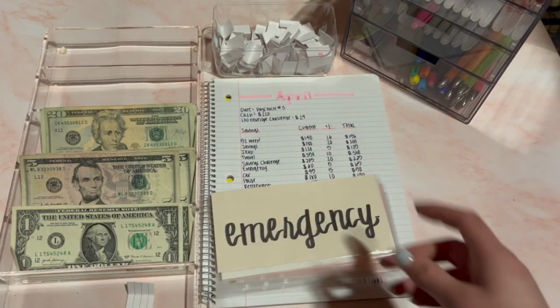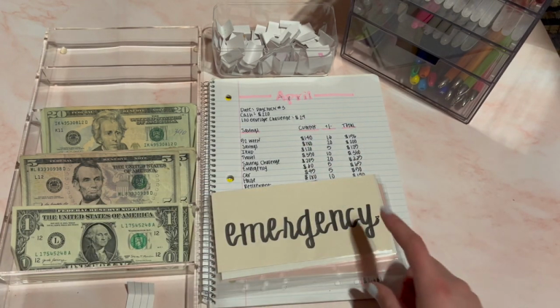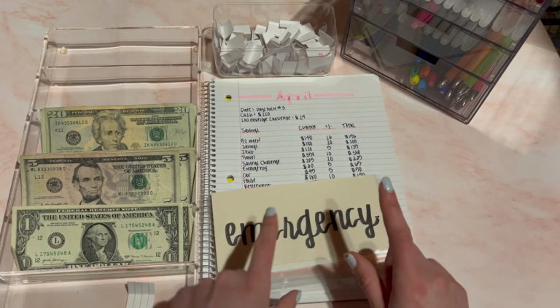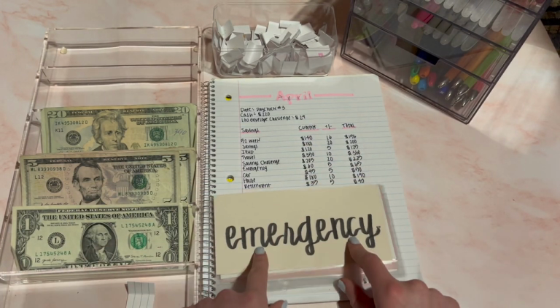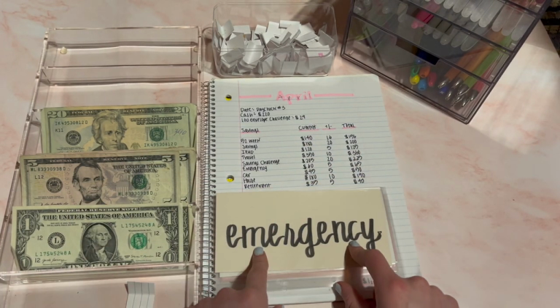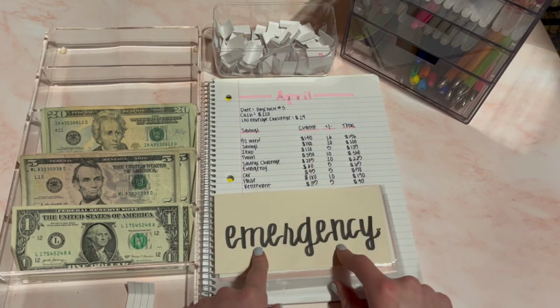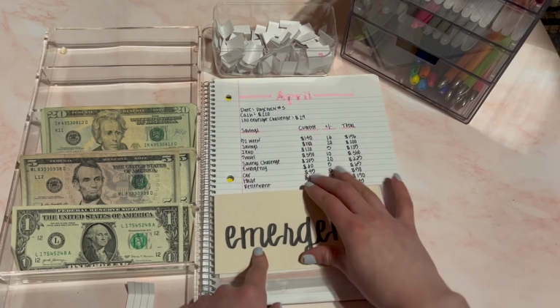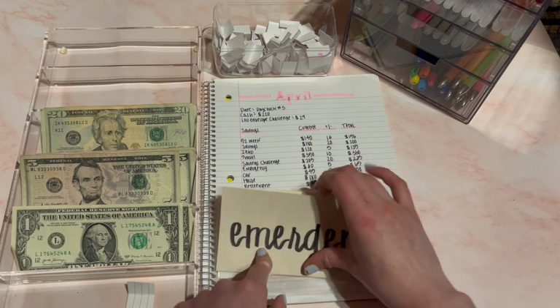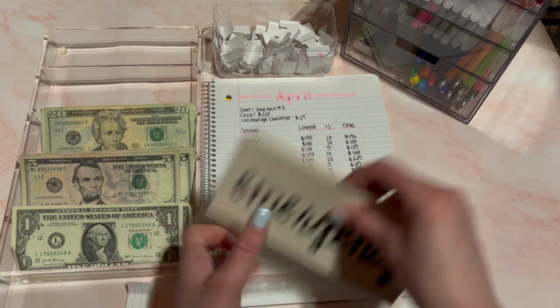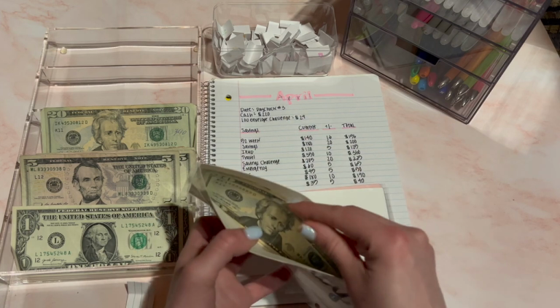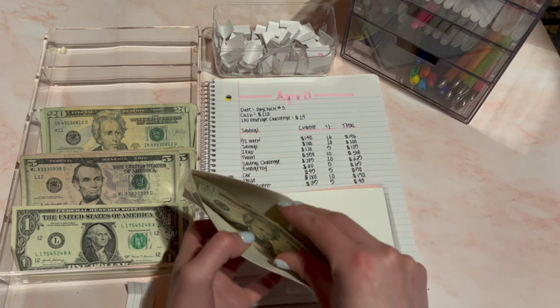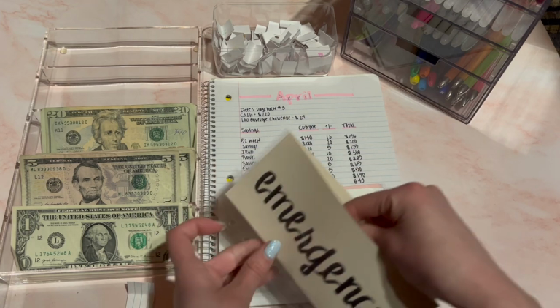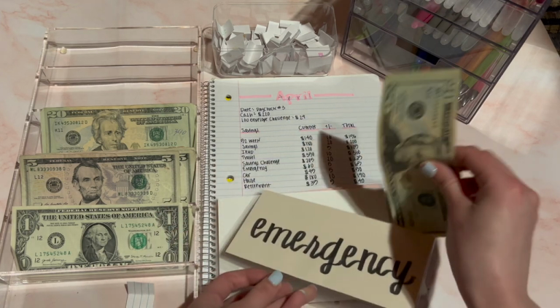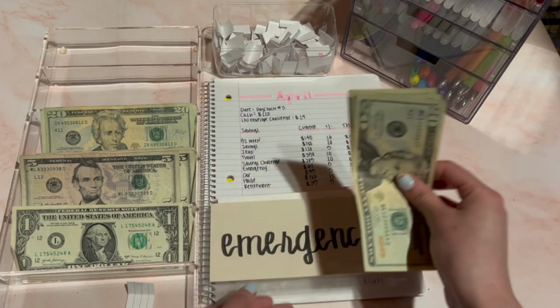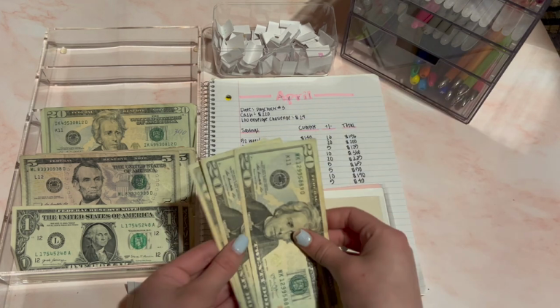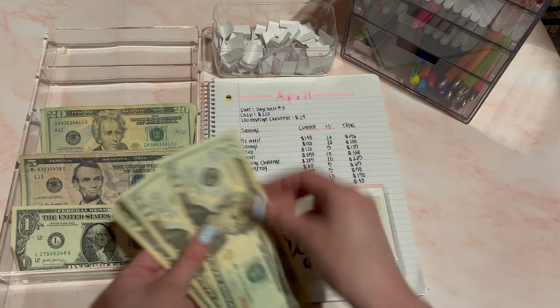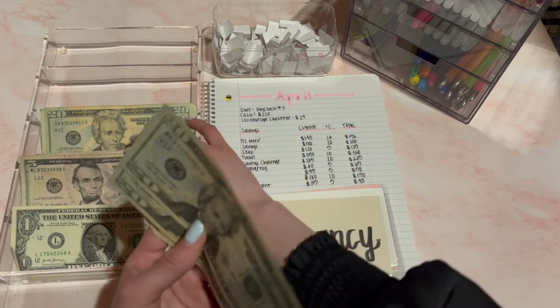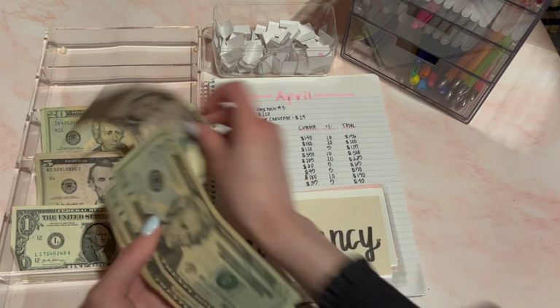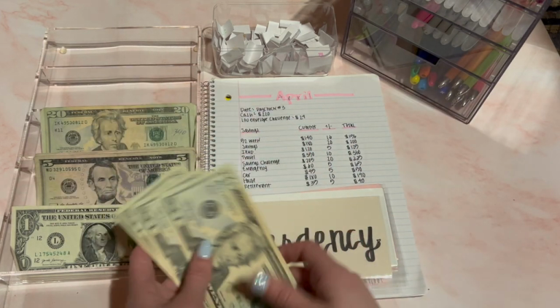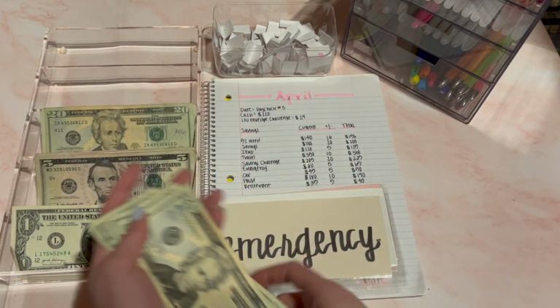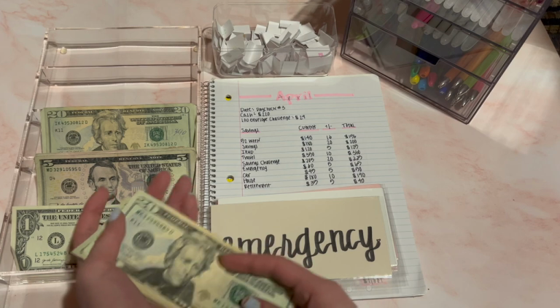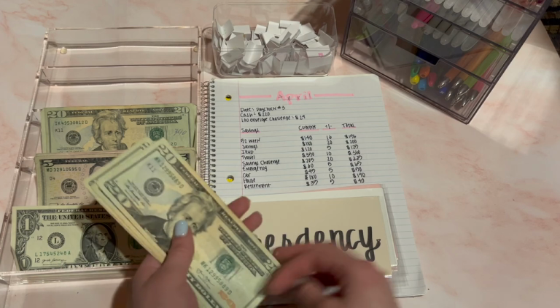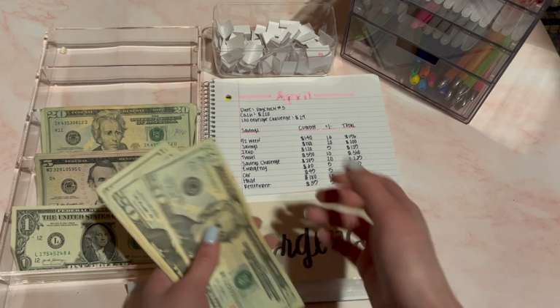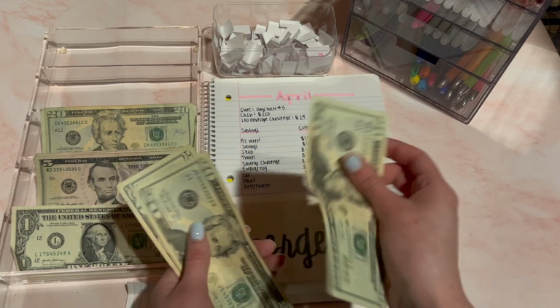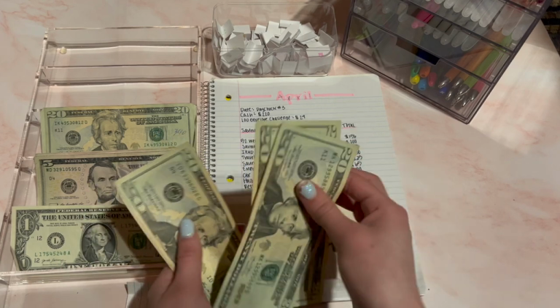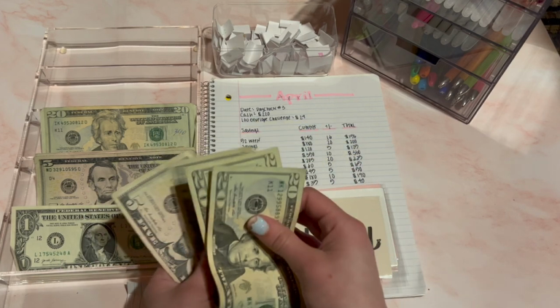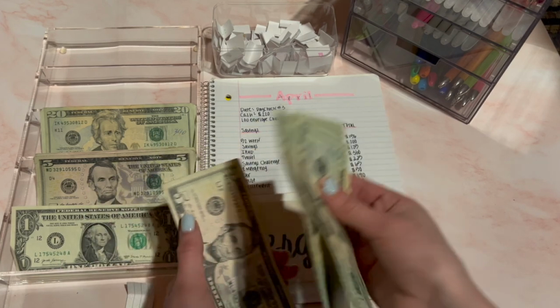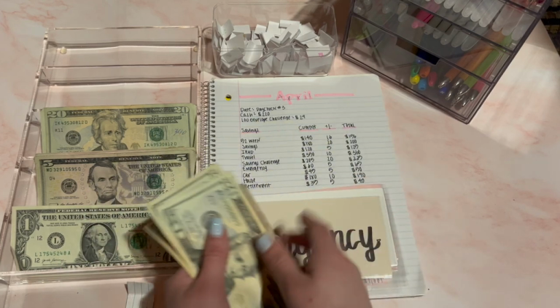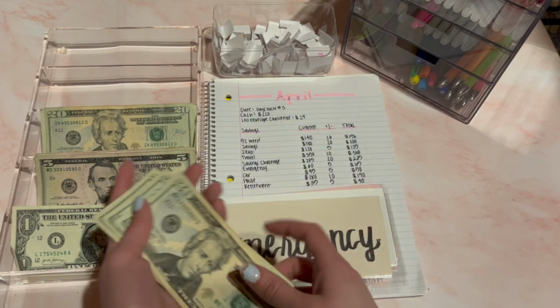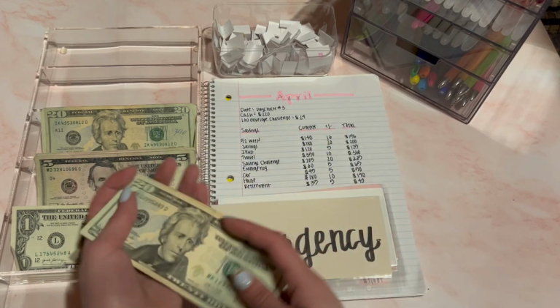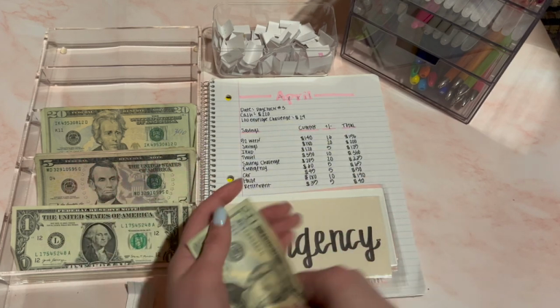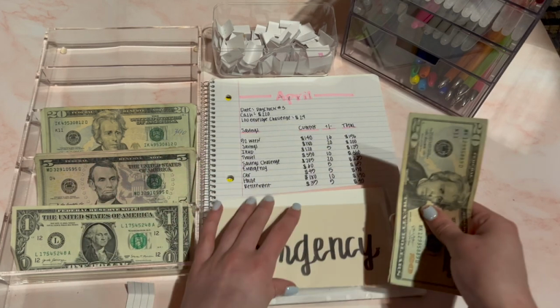Next is emergency. Emergency is only going to receive $5 today. This should add up to $65 now — $20, $40, $60, $65. That's $65 for emergency.